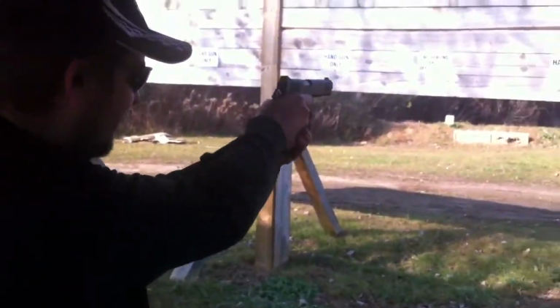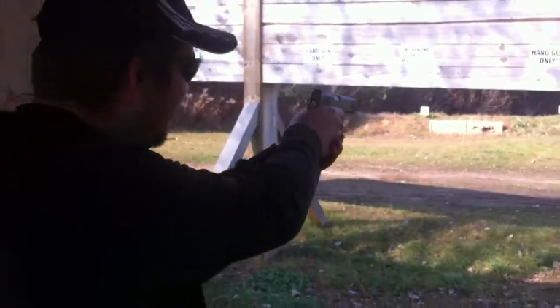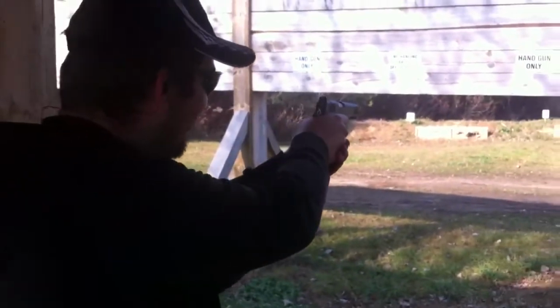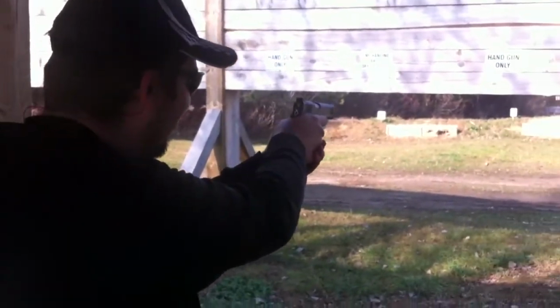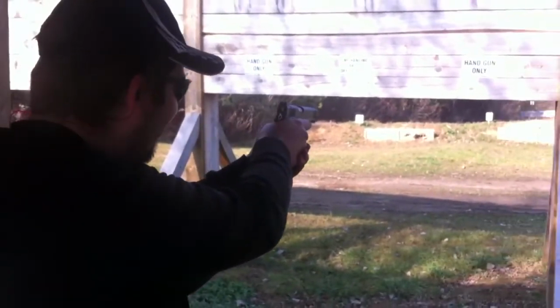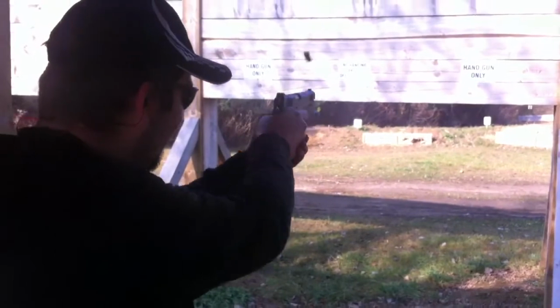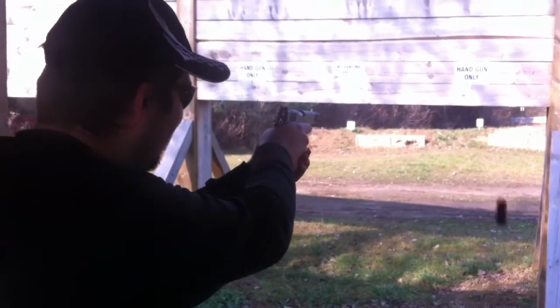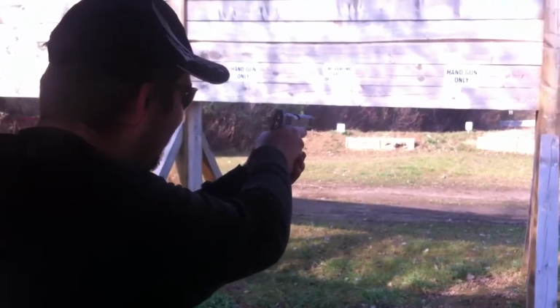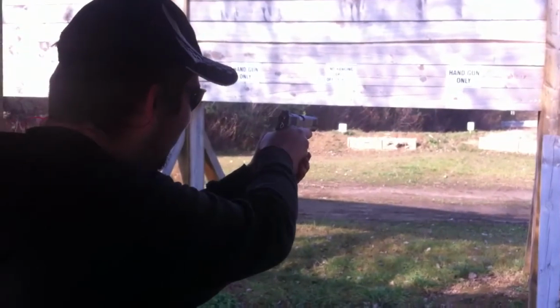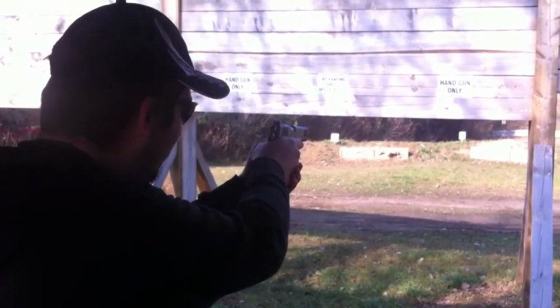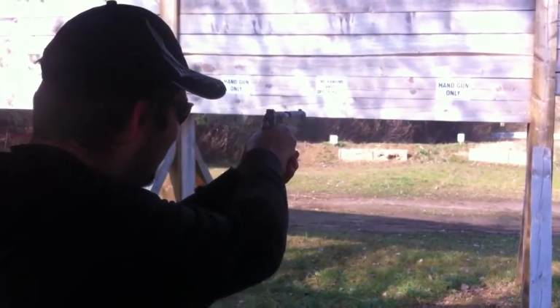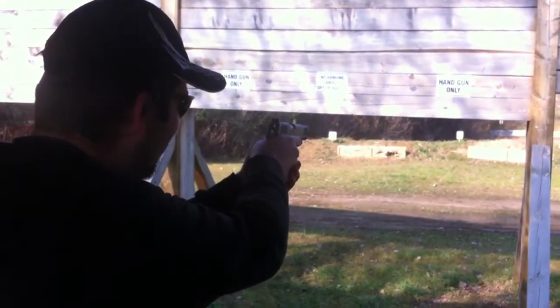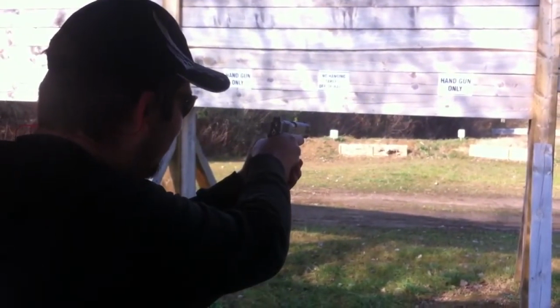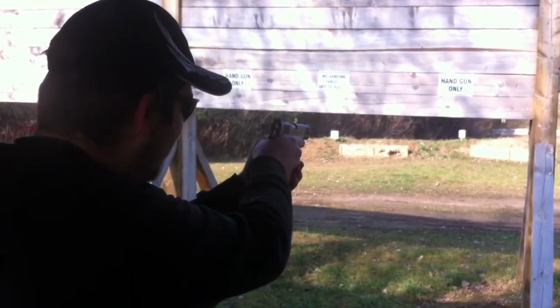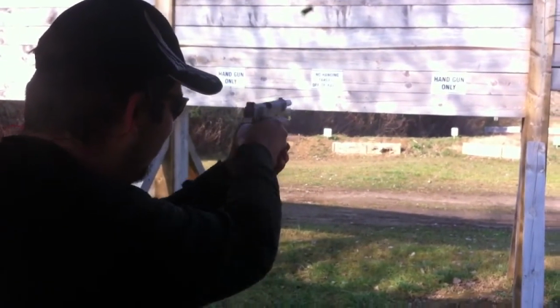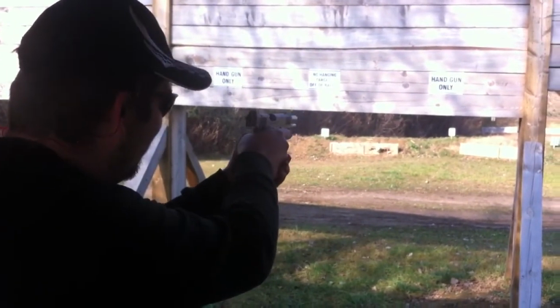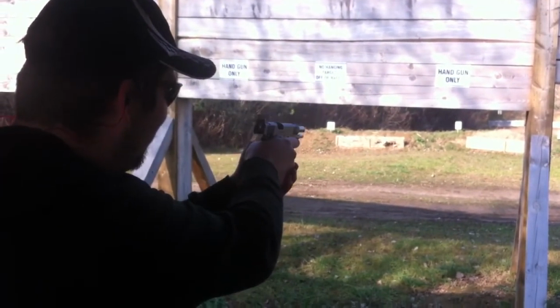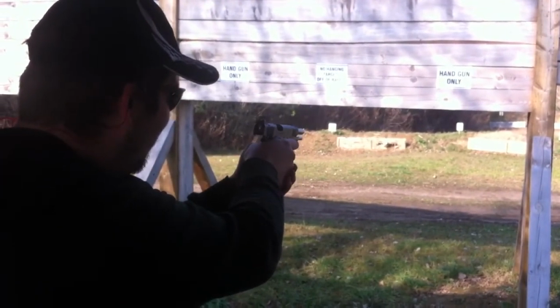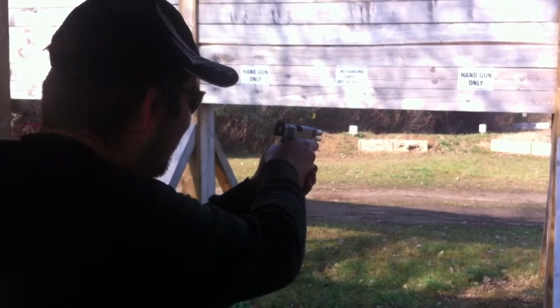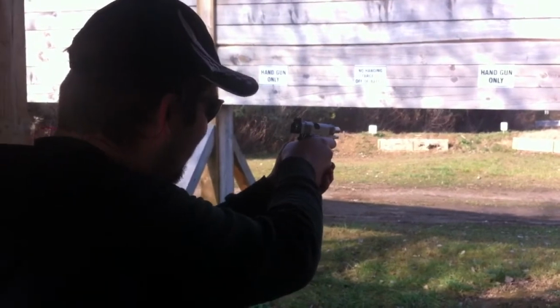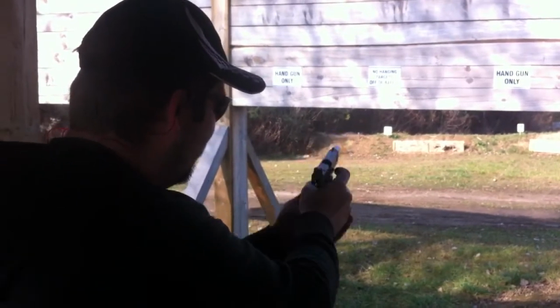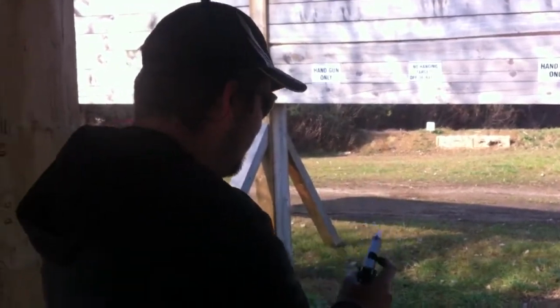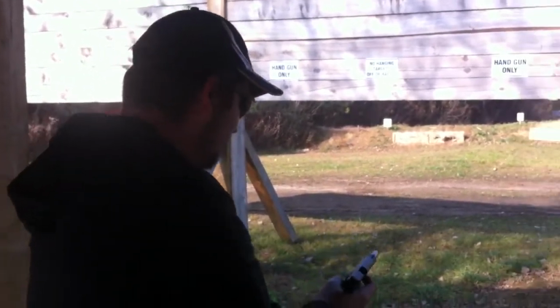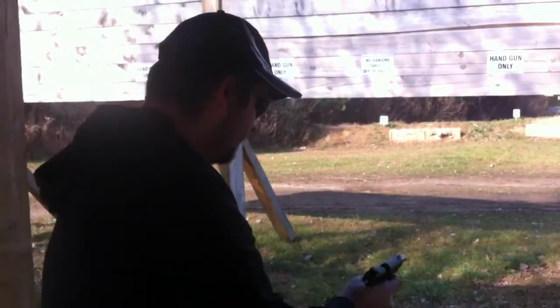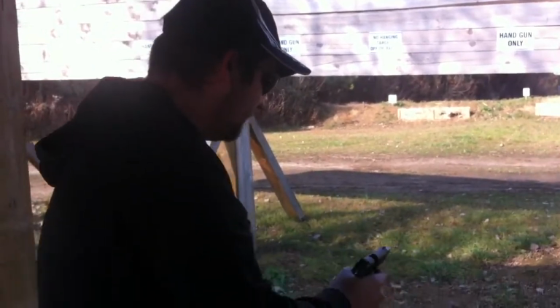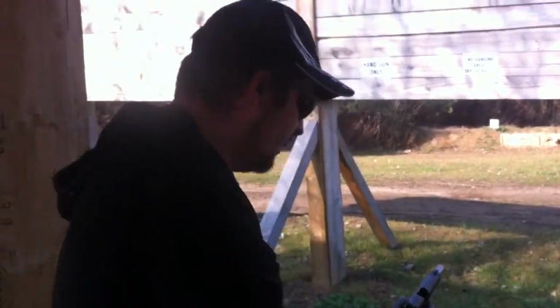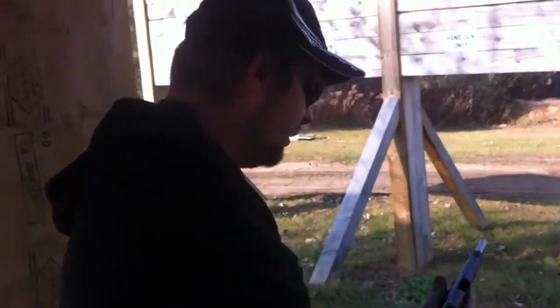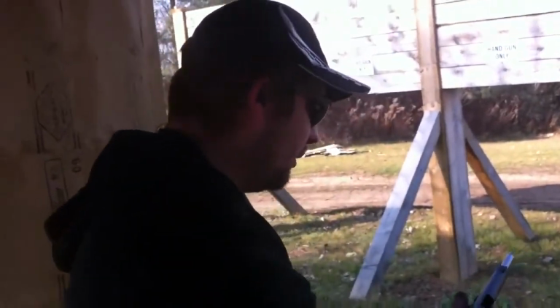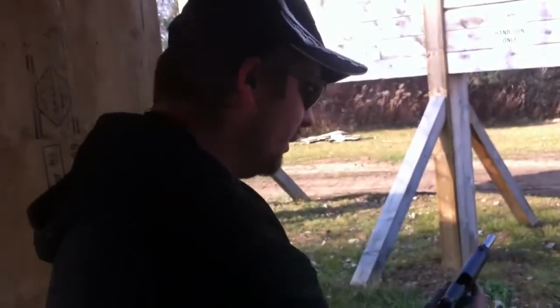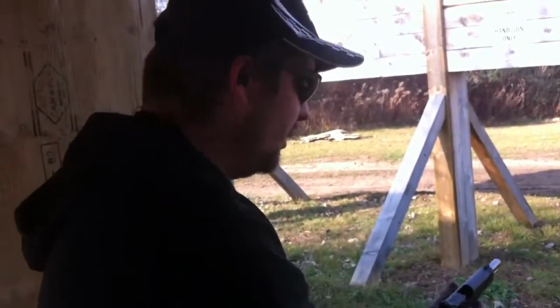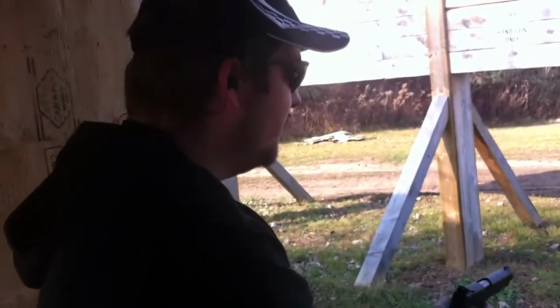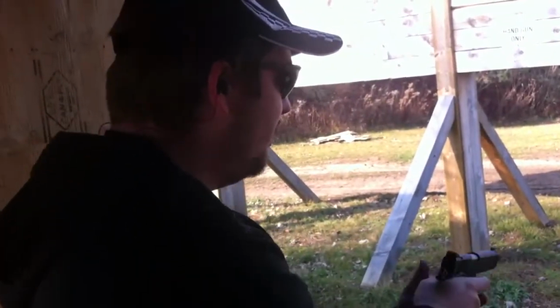He hit my finger. Very nice. I like this.